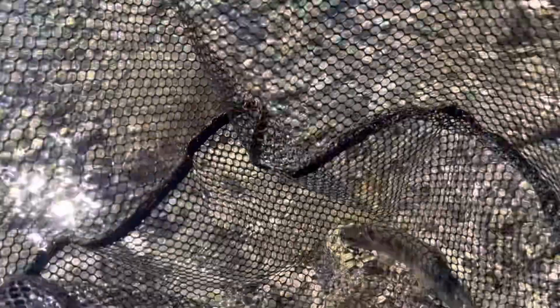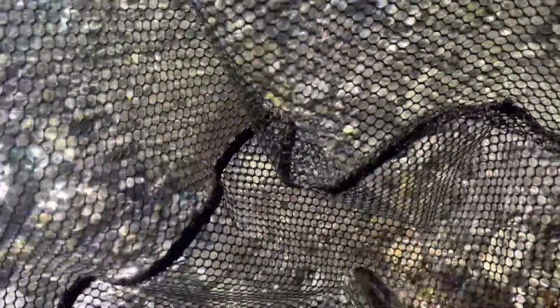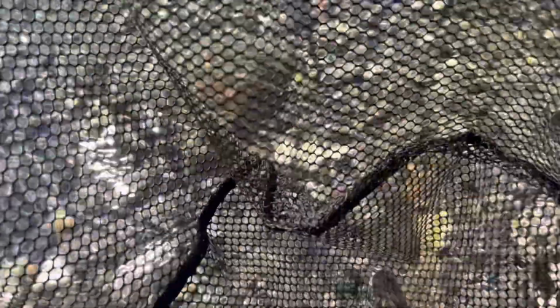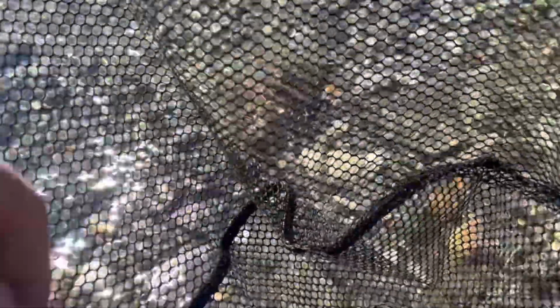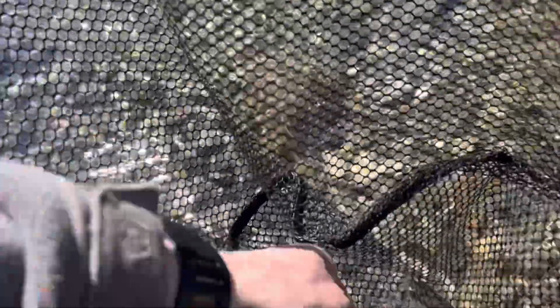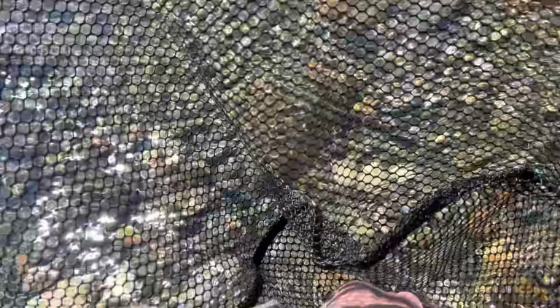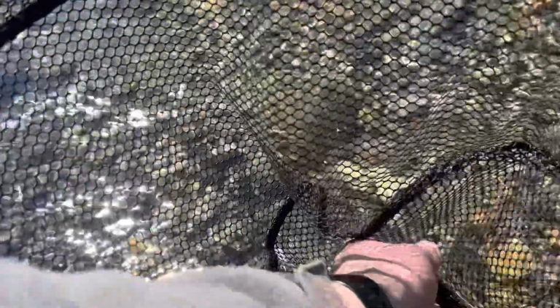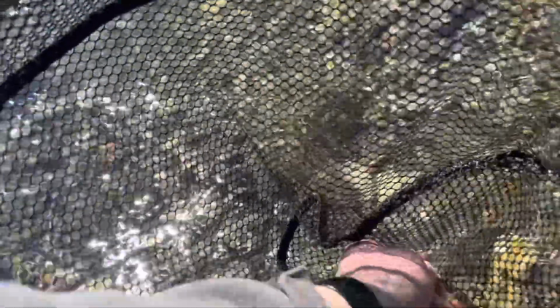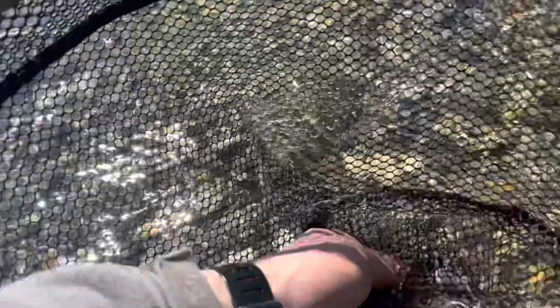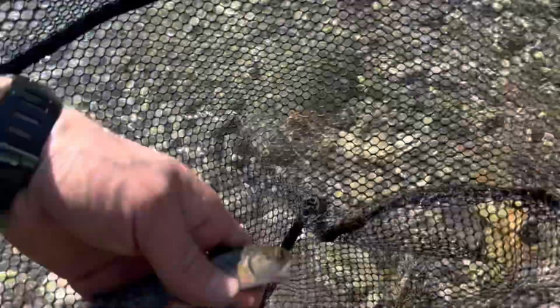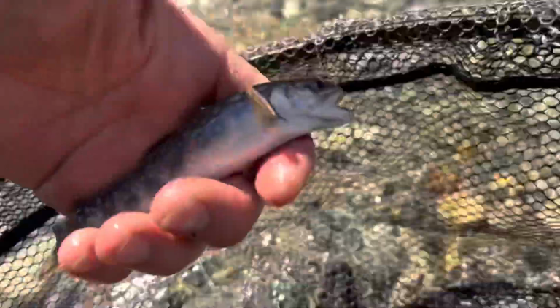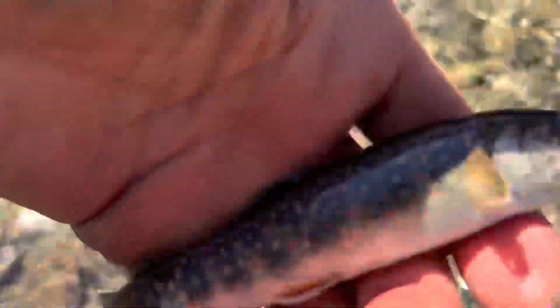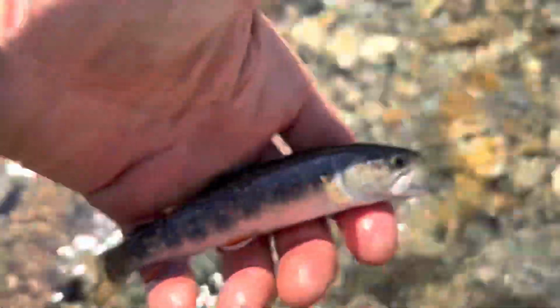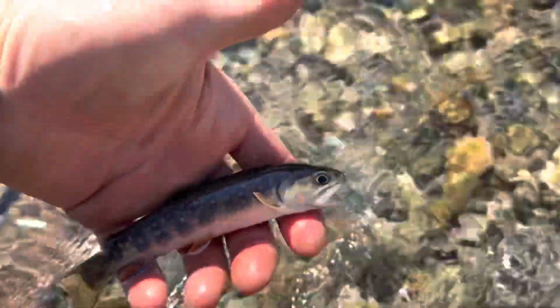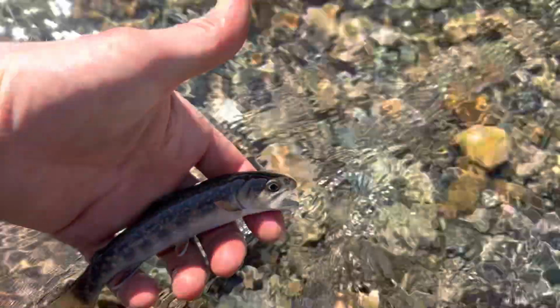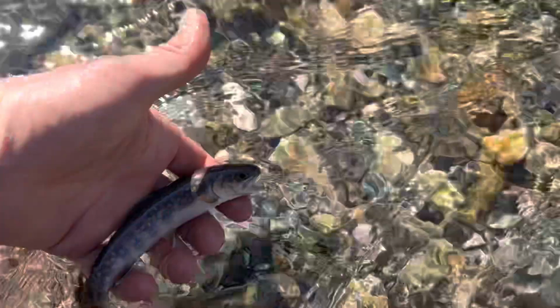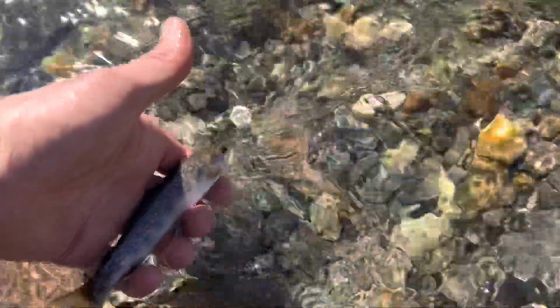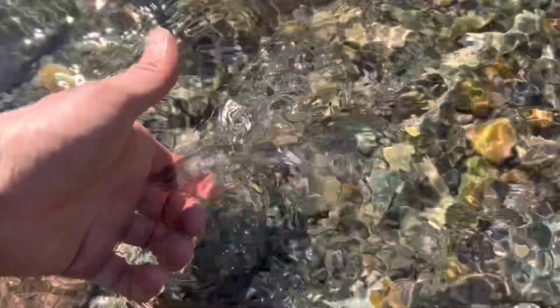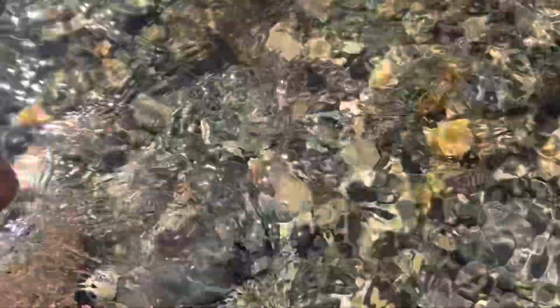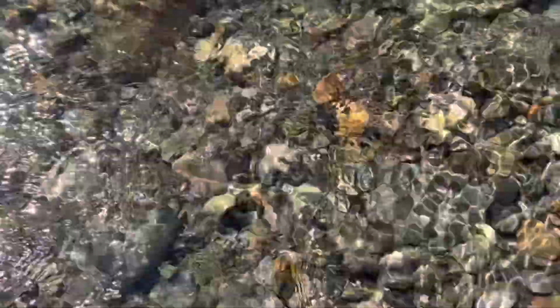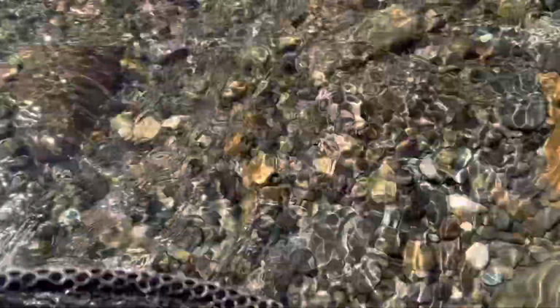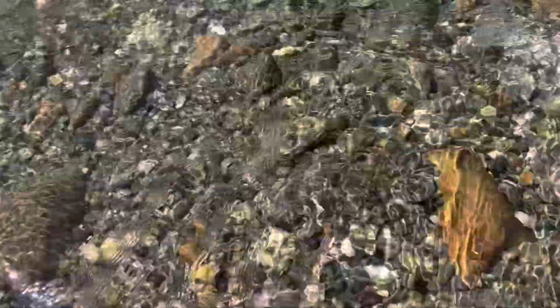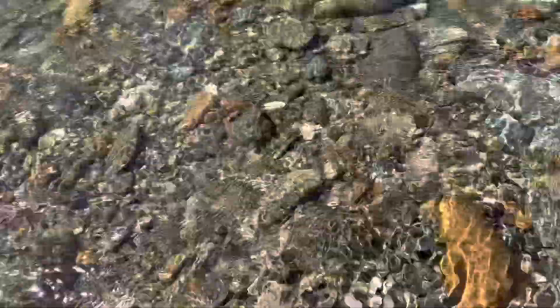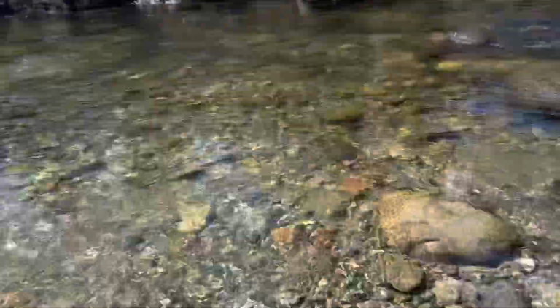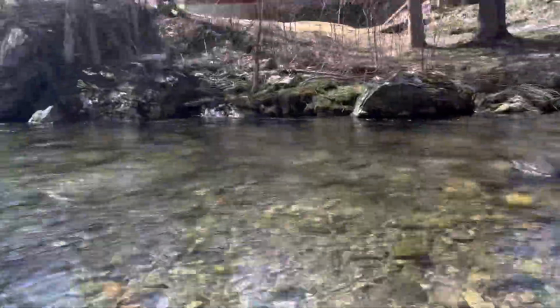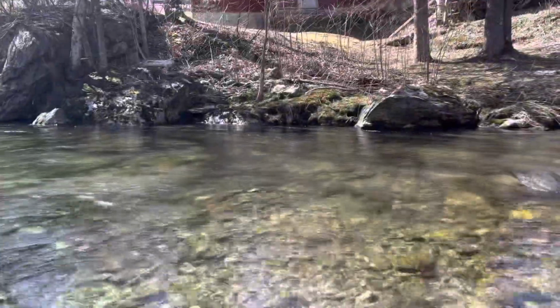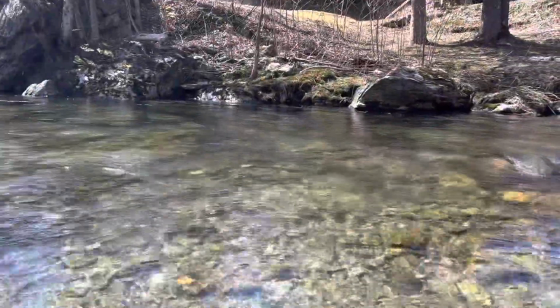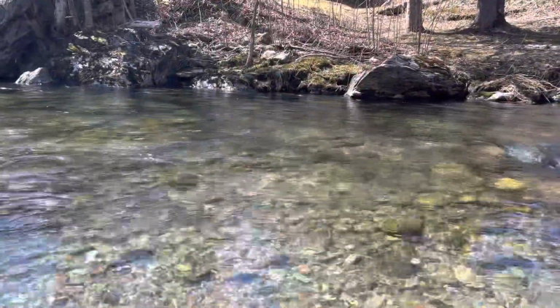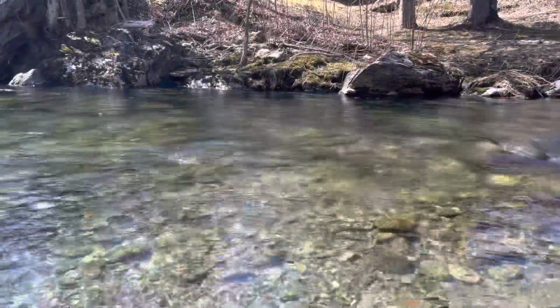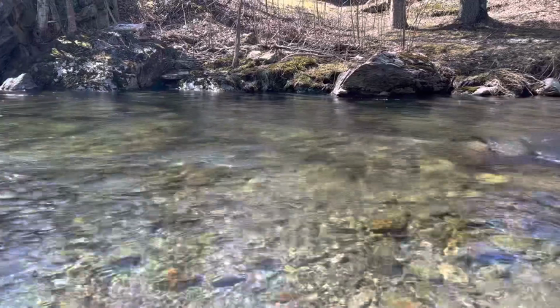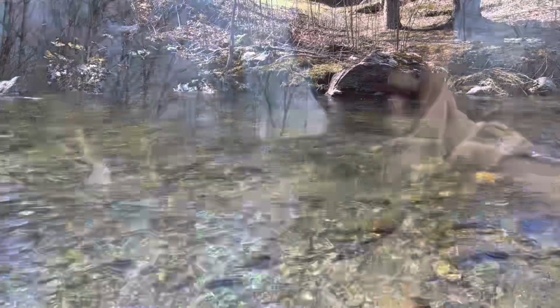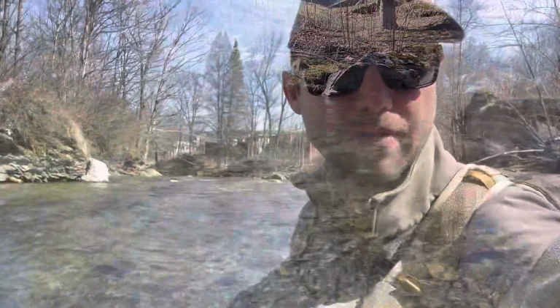First three fish of the year are brook trout, rainbow, and brown. There's a little wild brookie, right into the flat again. It's a common theme — they're in the shallow flat.